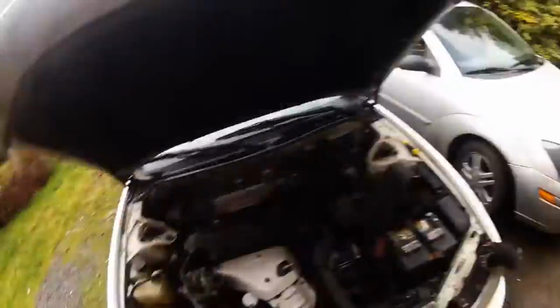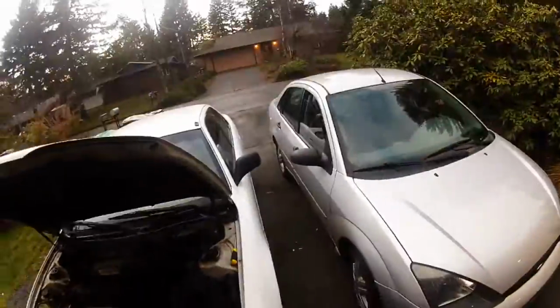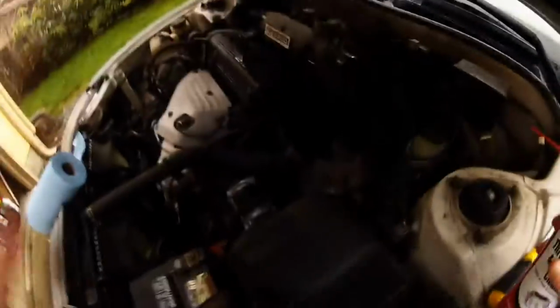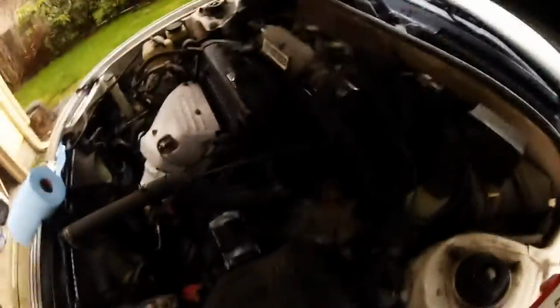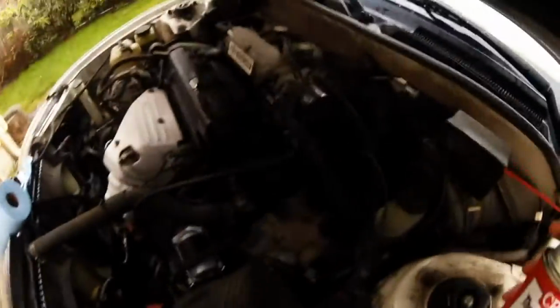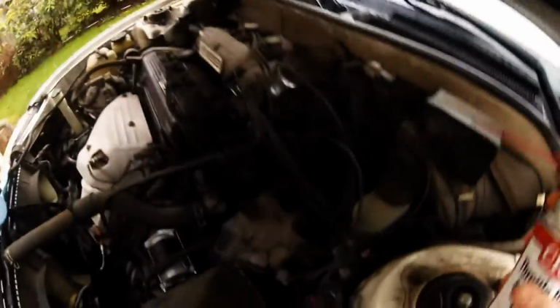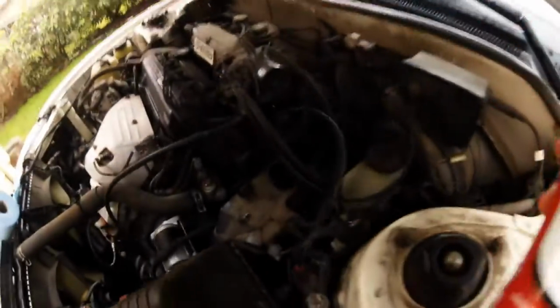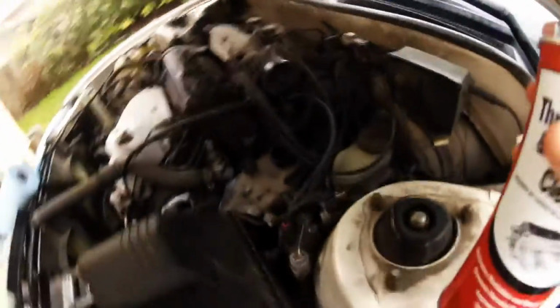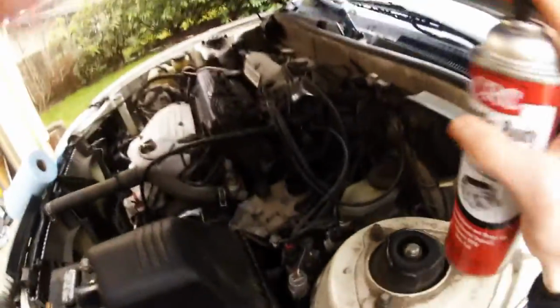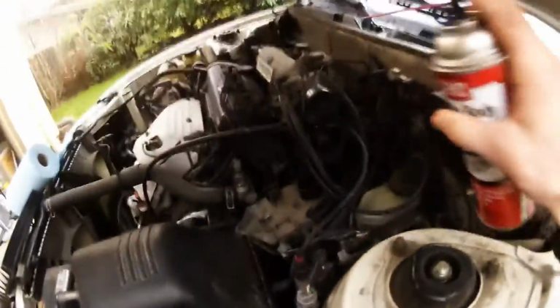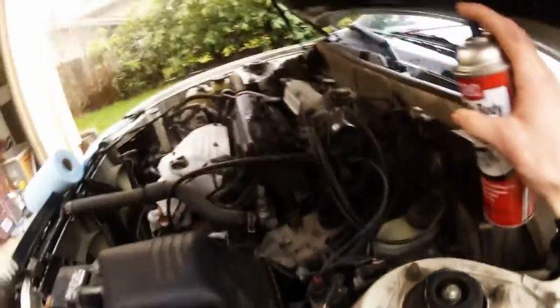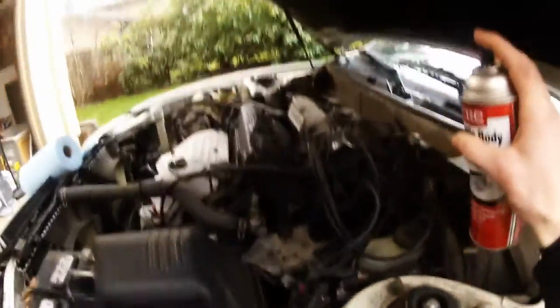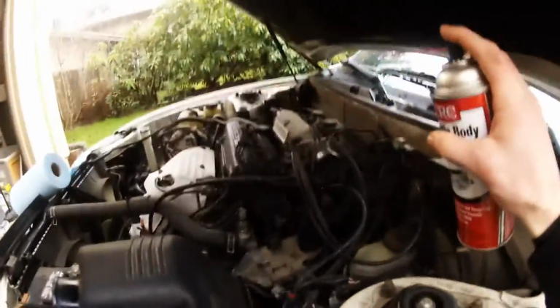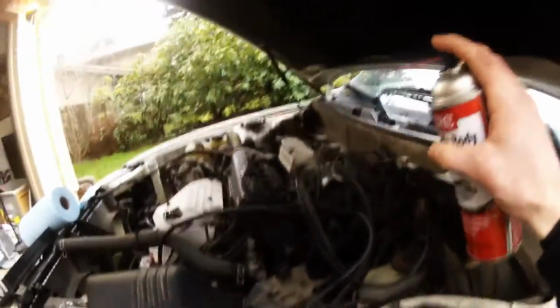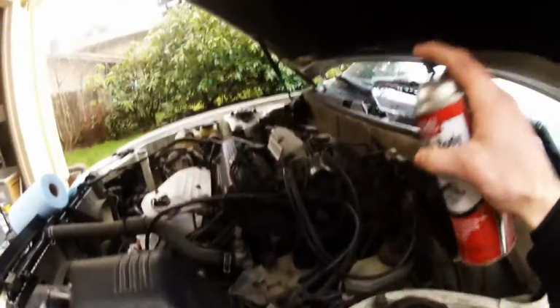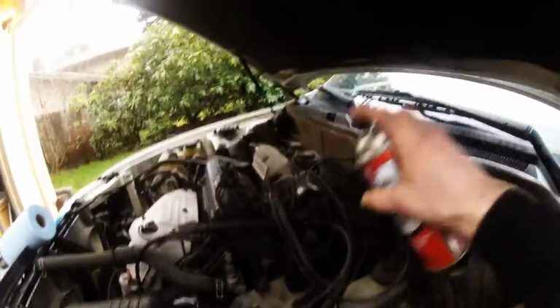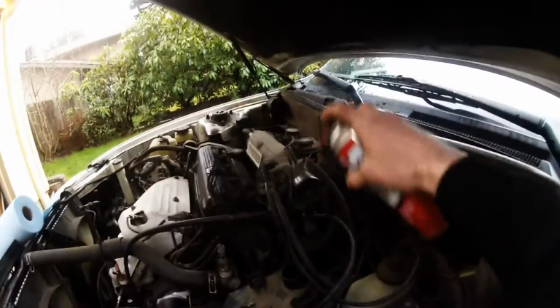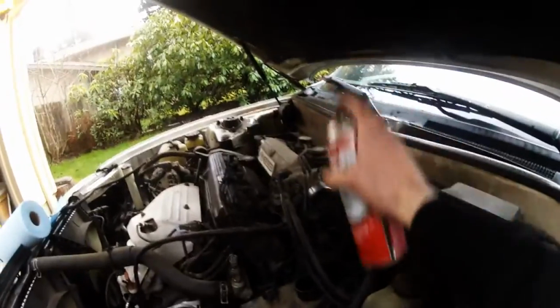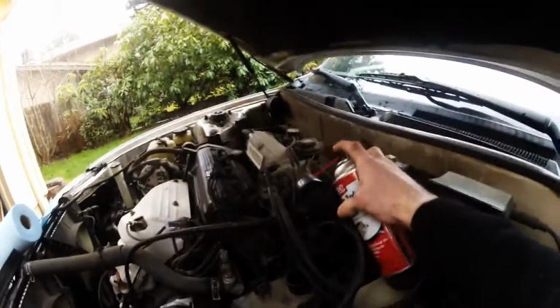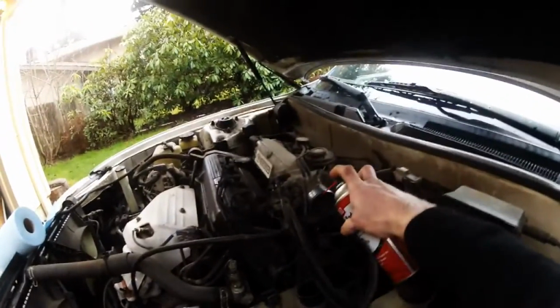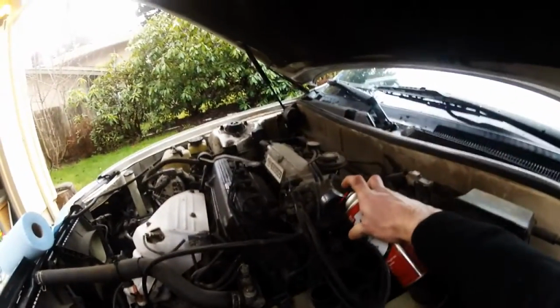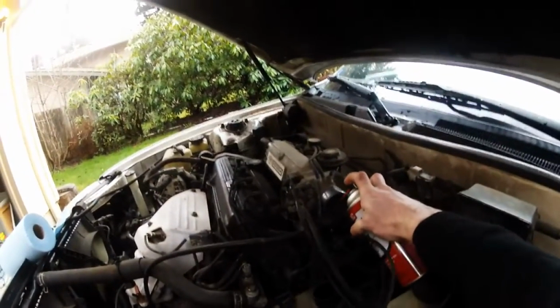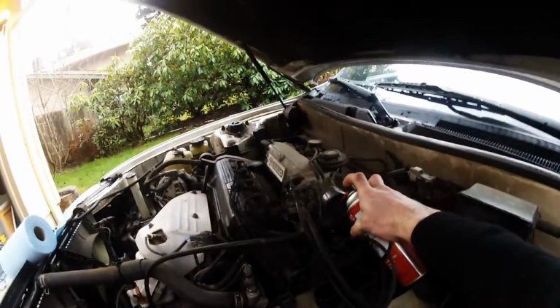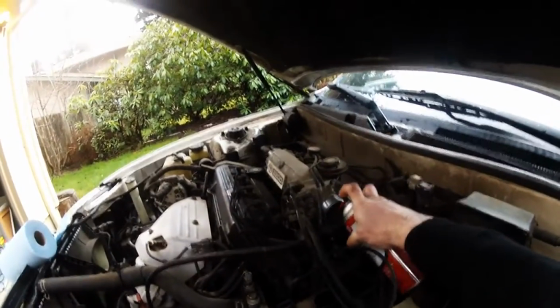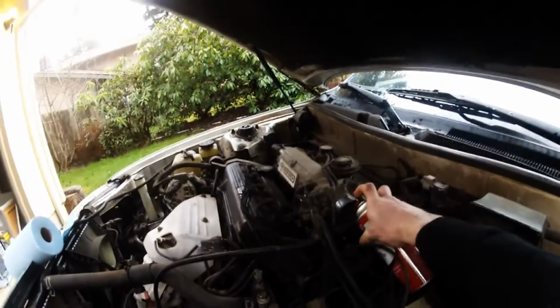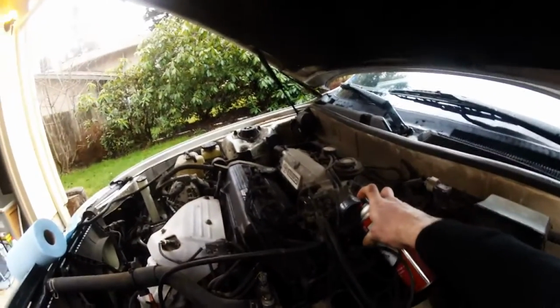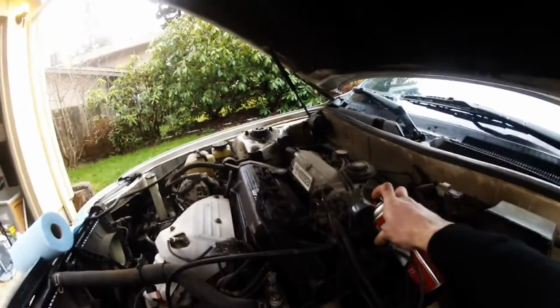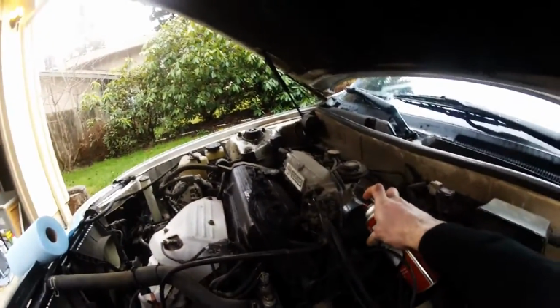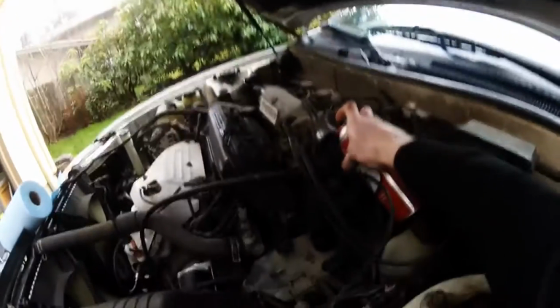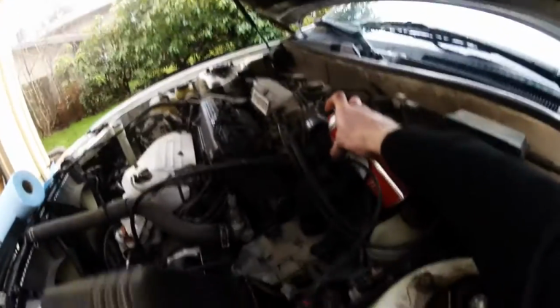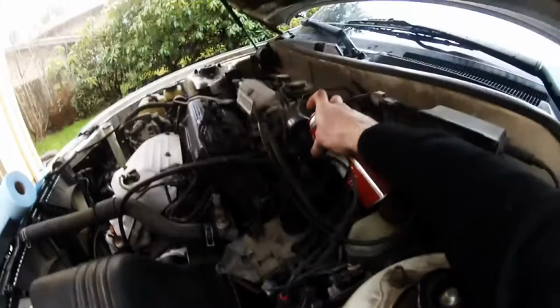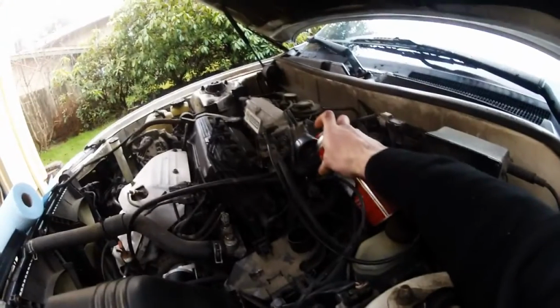So this is the air intake control valve here. And you just take this and spray liberally into the hole there.